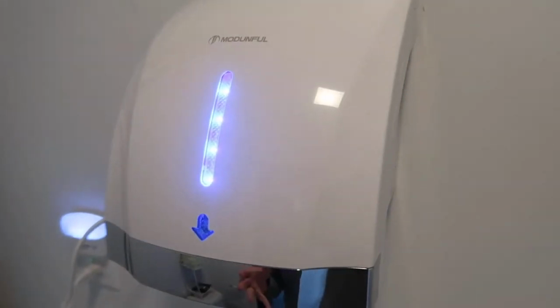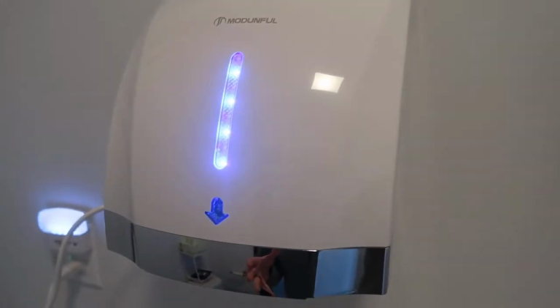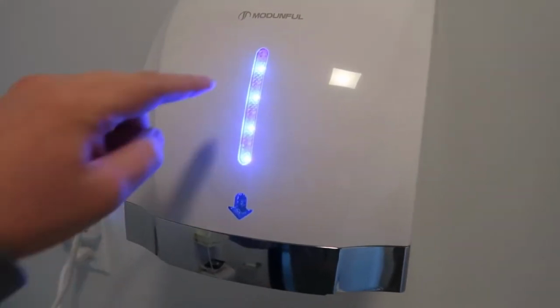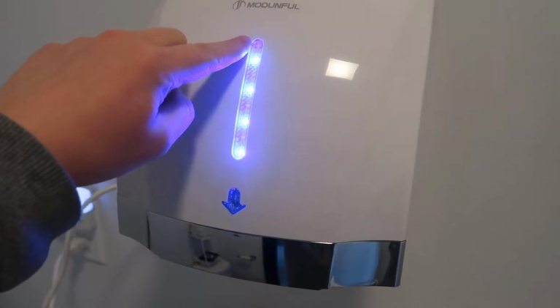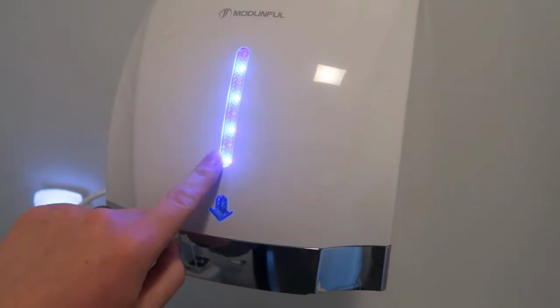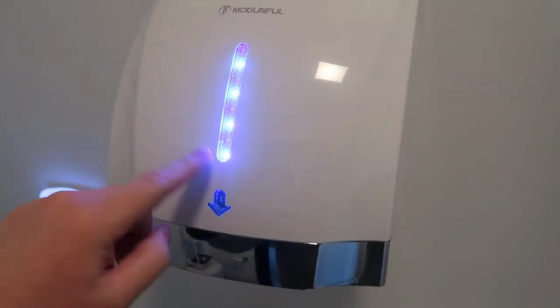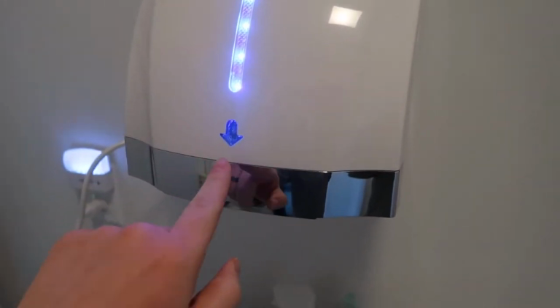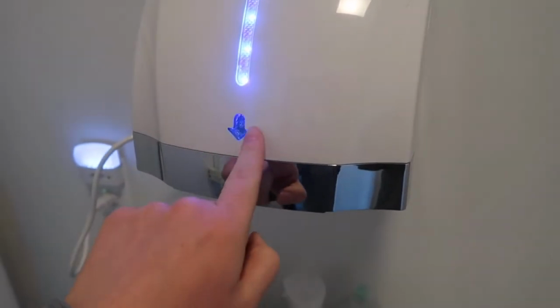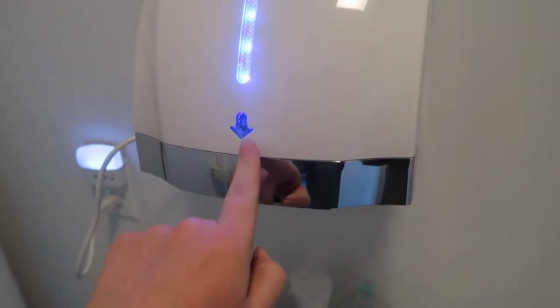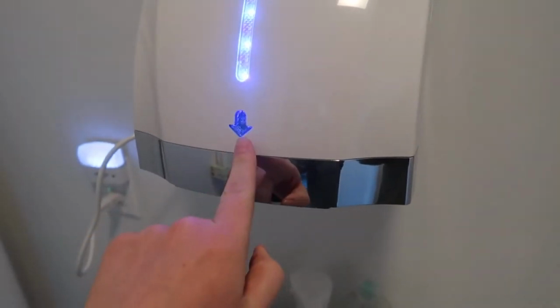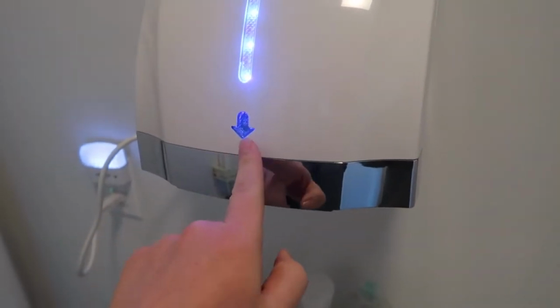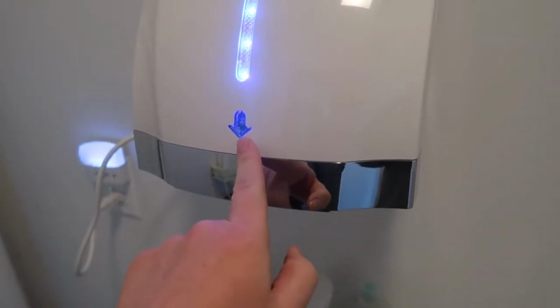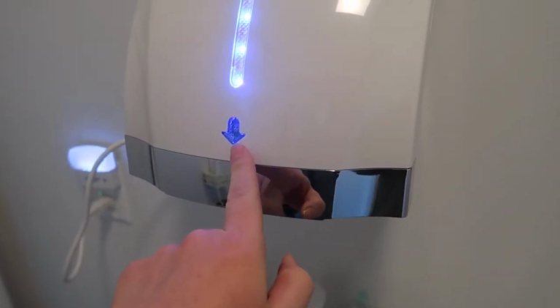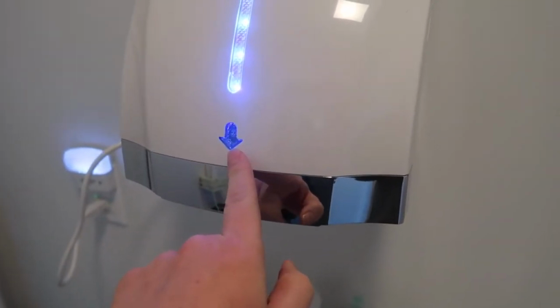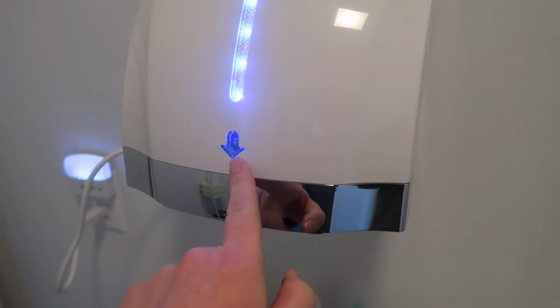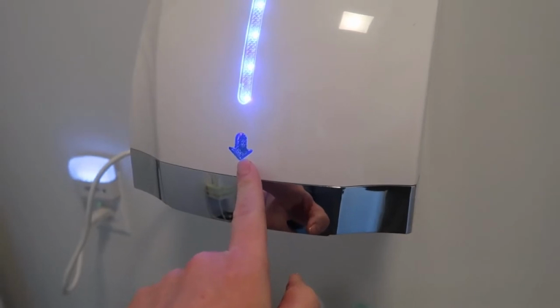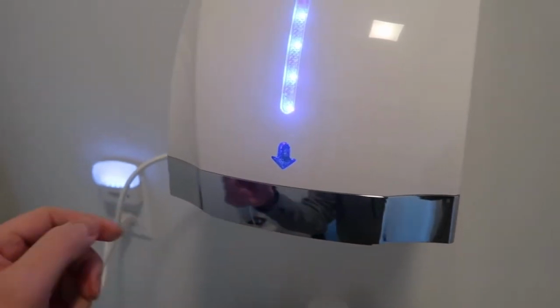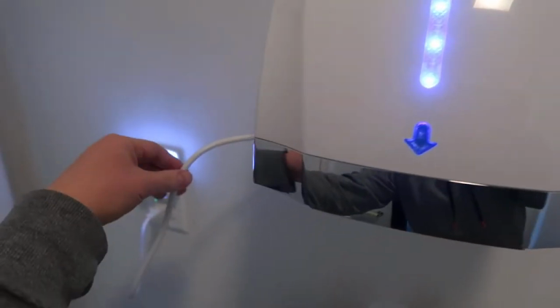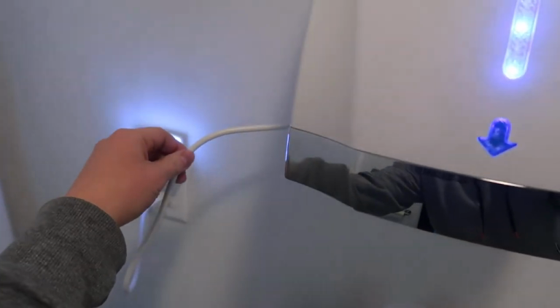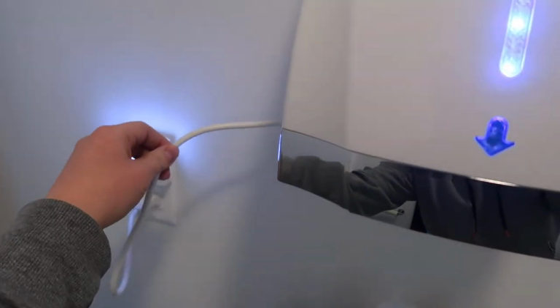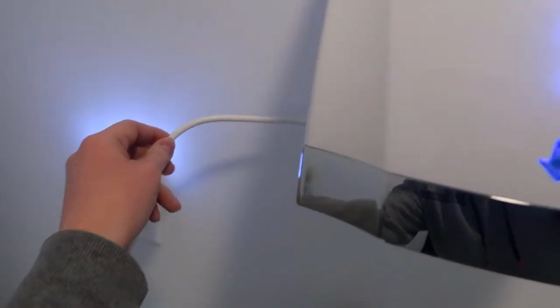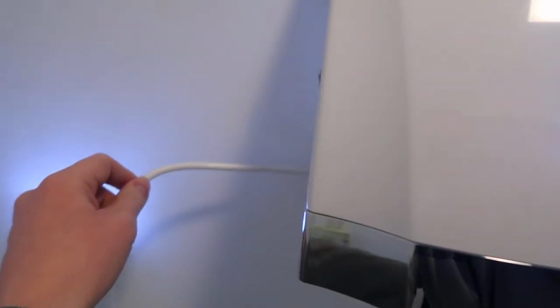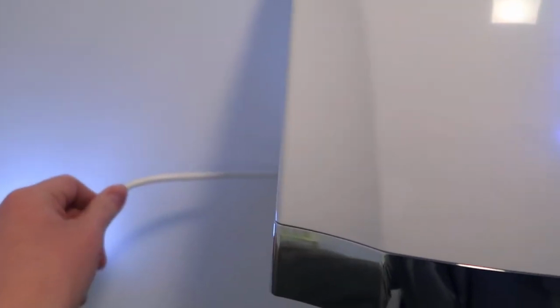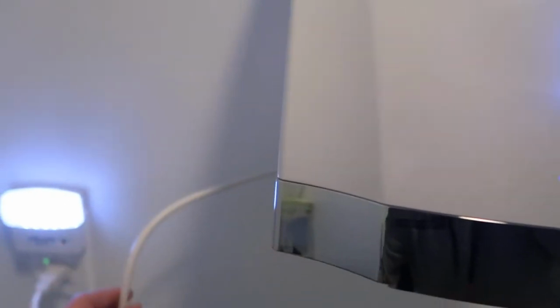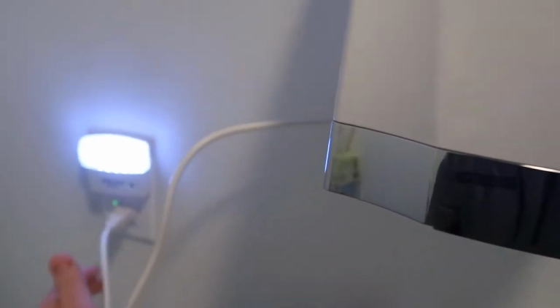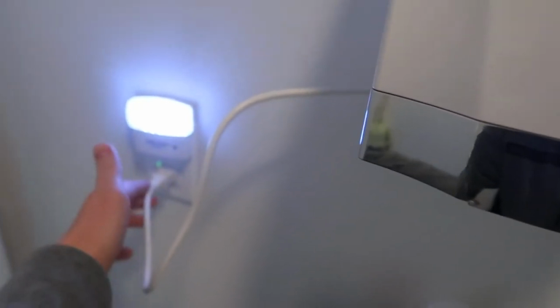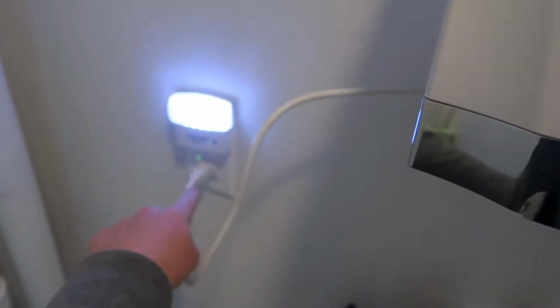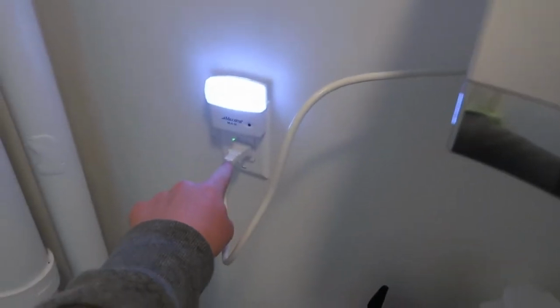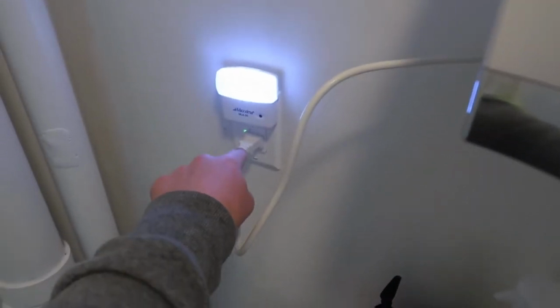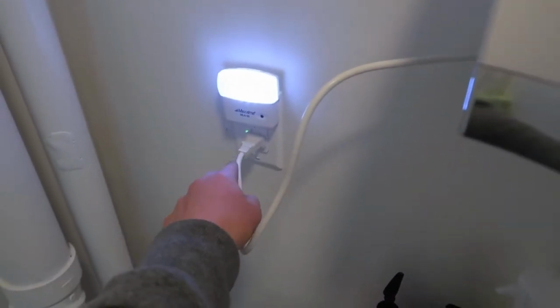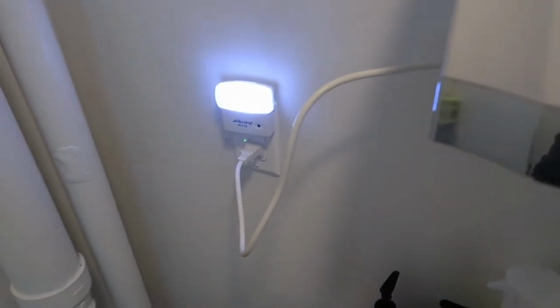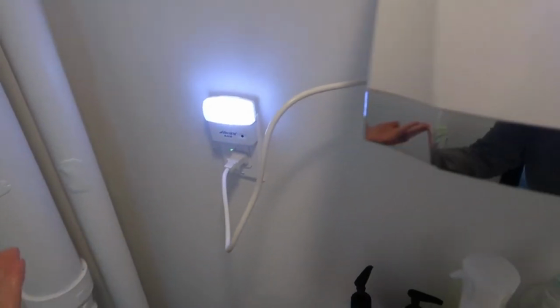So it's a fairly good size. In terms of the actual hand dryer, you have an LED strip that comes through here and then there's an arrow that comes down — this will actually light up when you go to use the unit. The cord isn't super long, so this is basically giving me about the max length, but I do have a GFCI here so it works out perfectly.